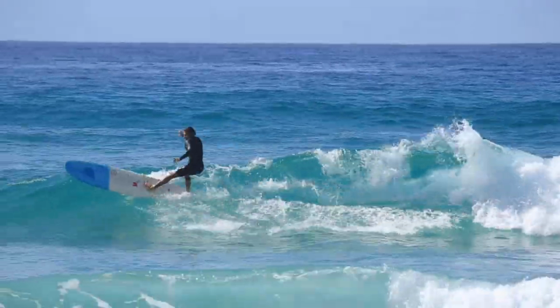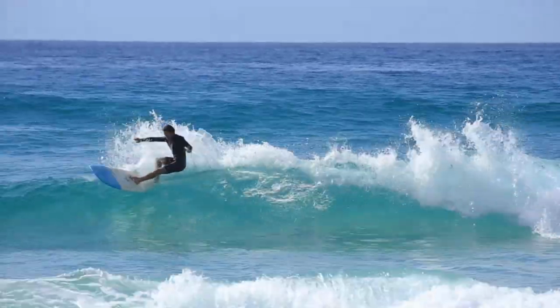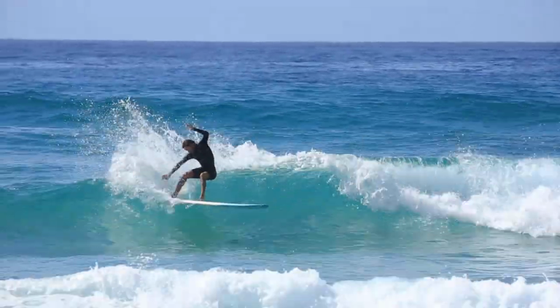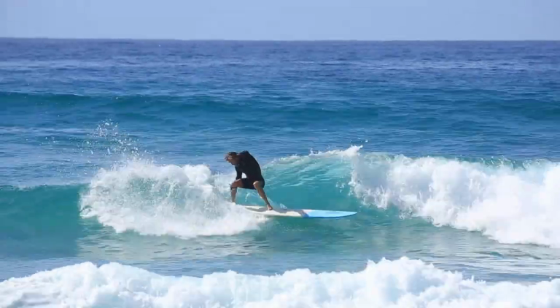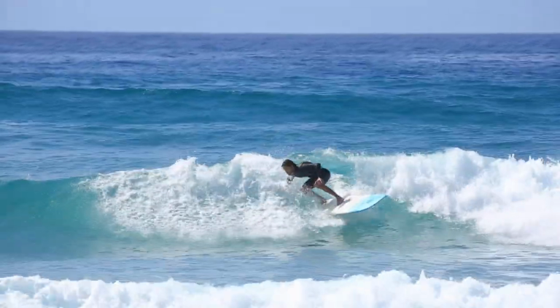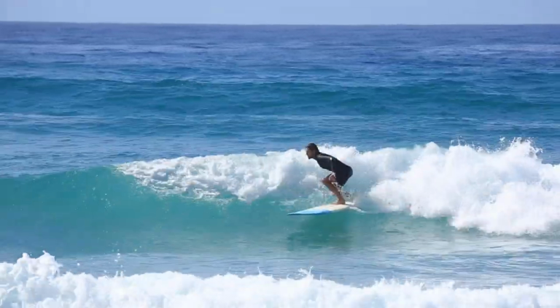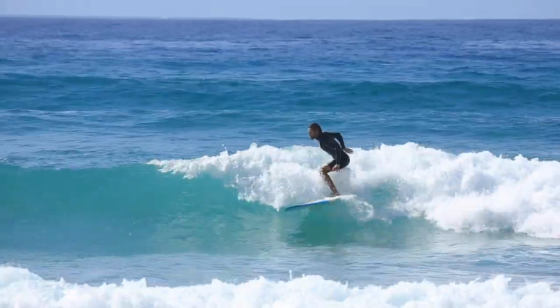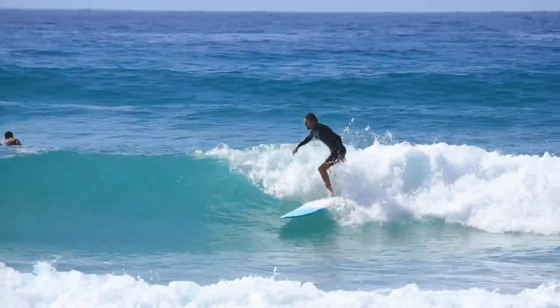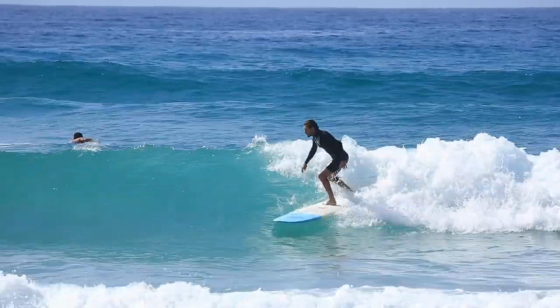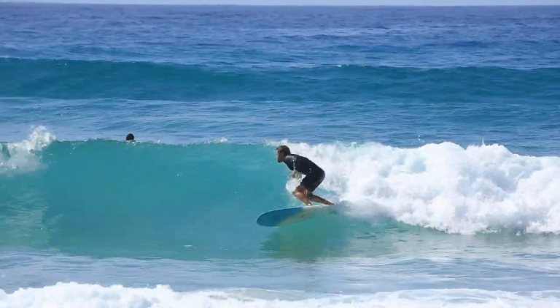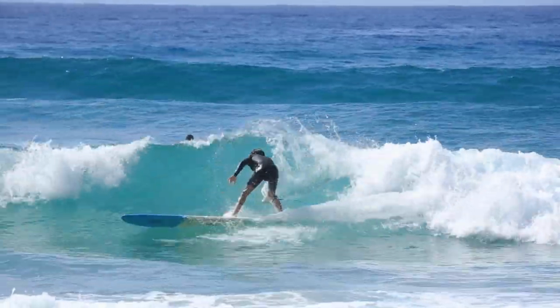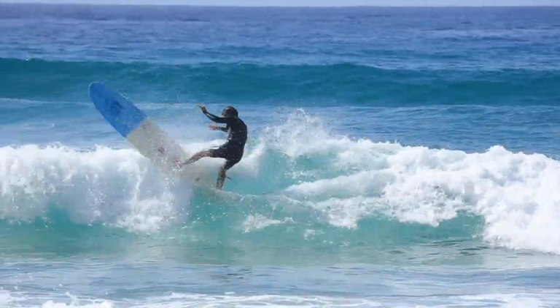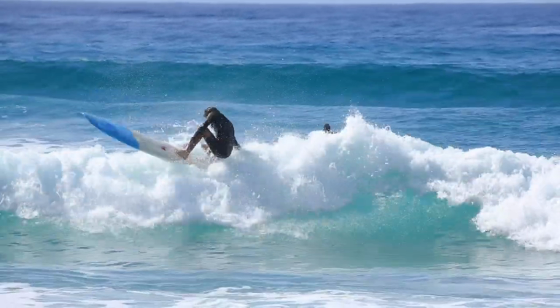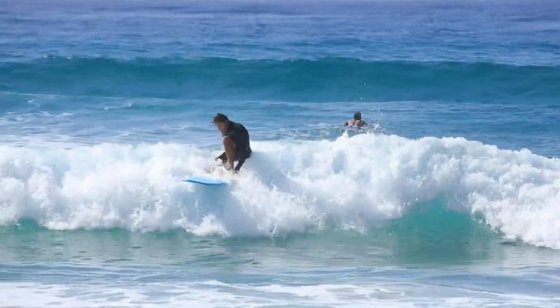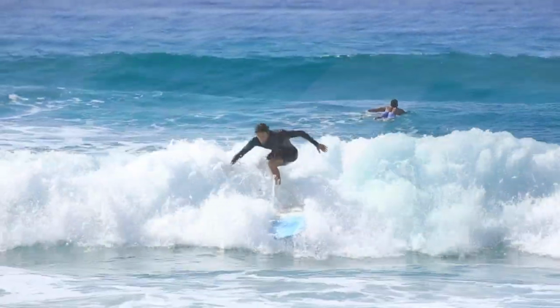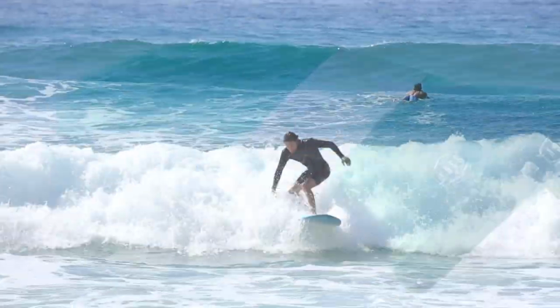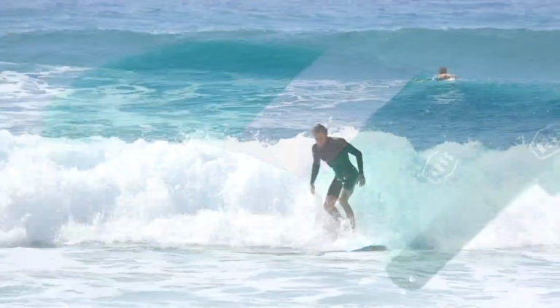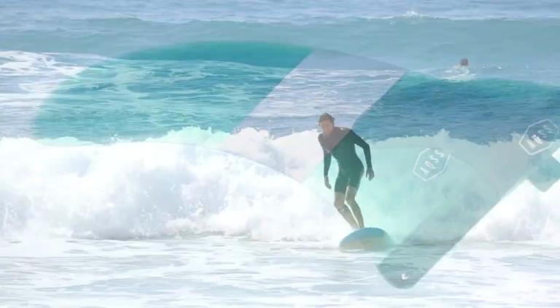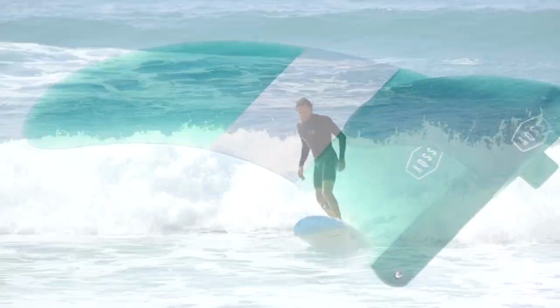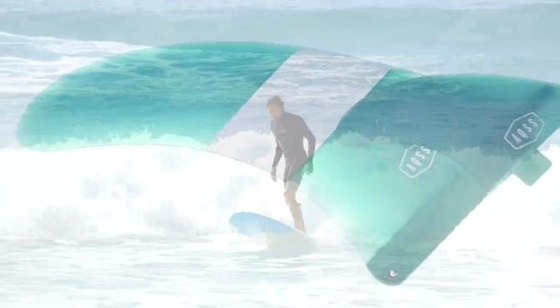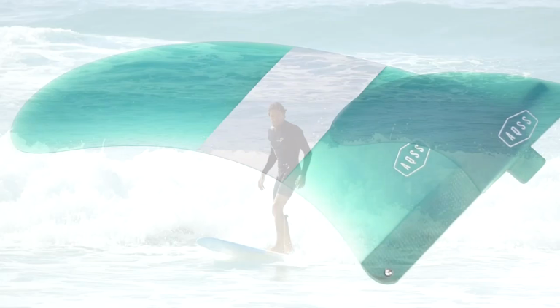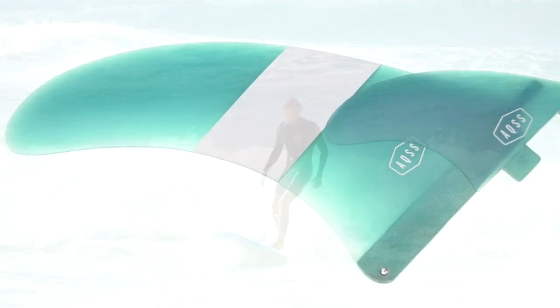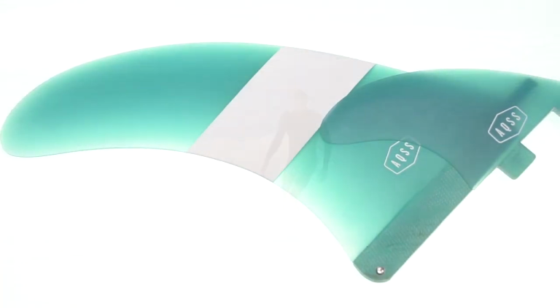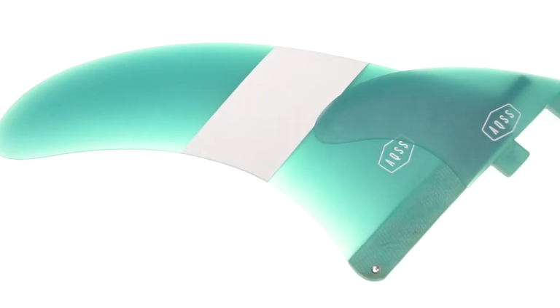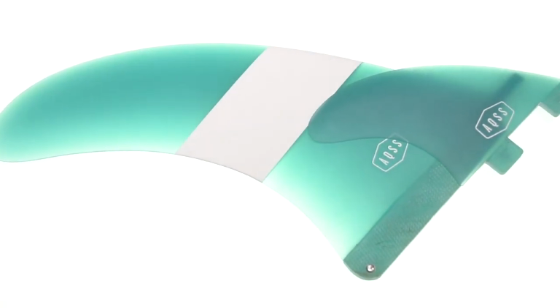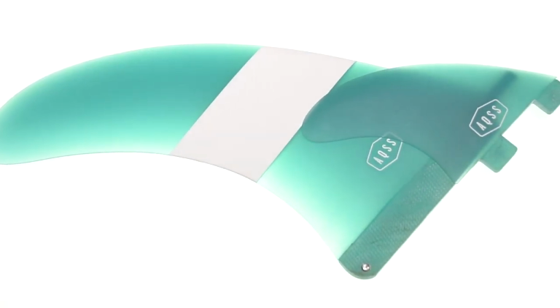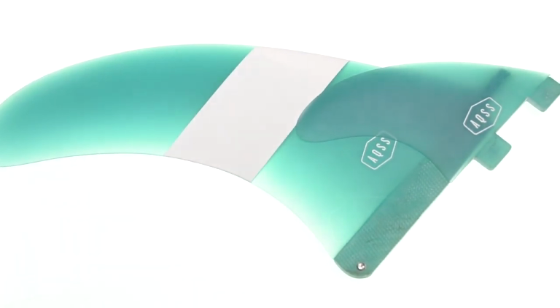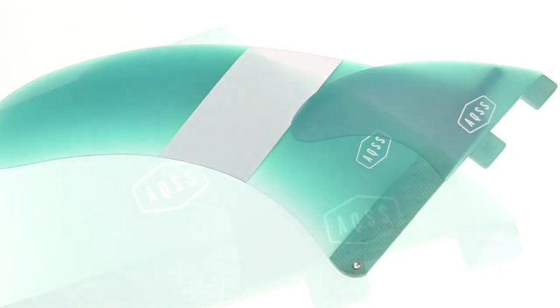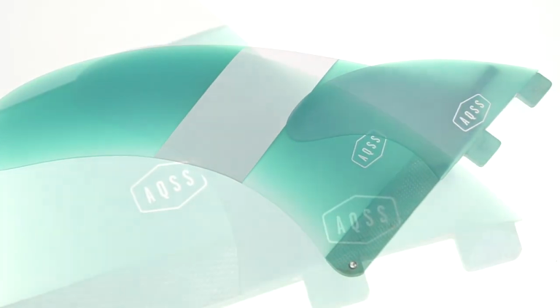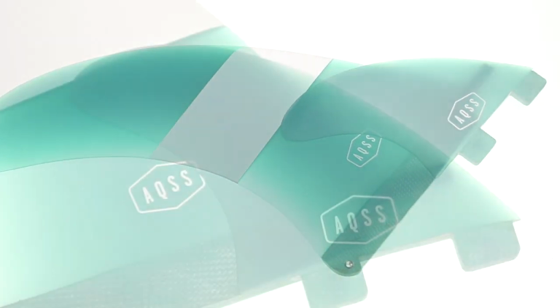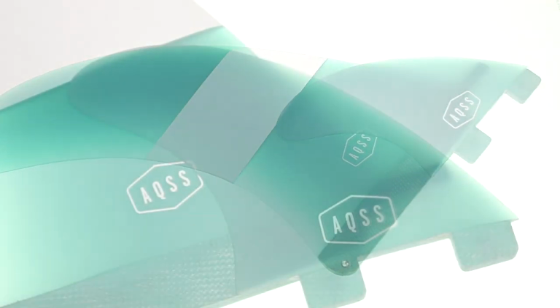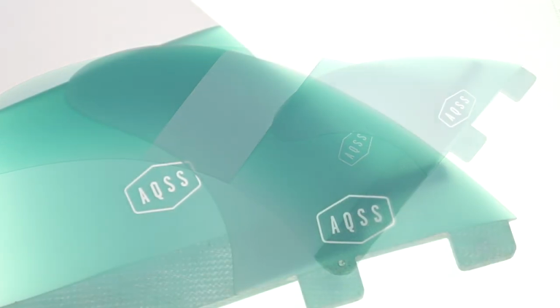Medium flex and rake through the entire fin set gives you a very well rounded fin. This 2 plus 1 combination works well on all sorts of craft, be it longboard, mini mal or even a stand-up paddleboard.